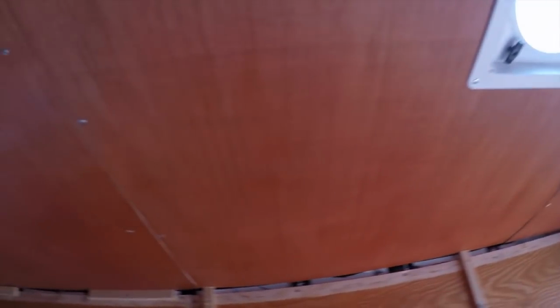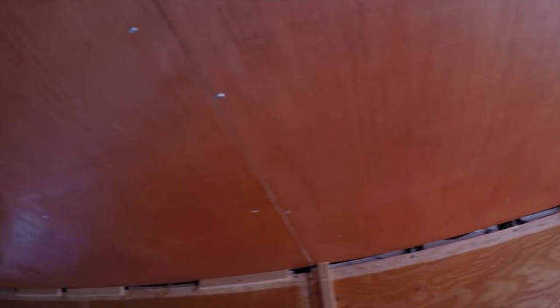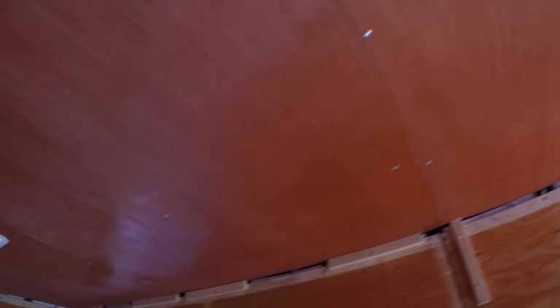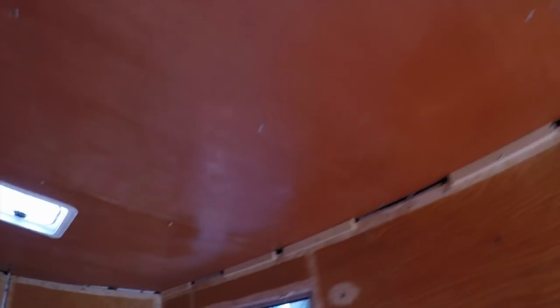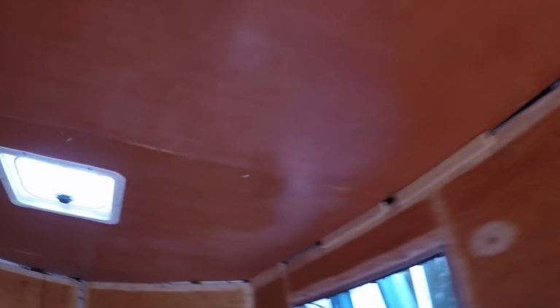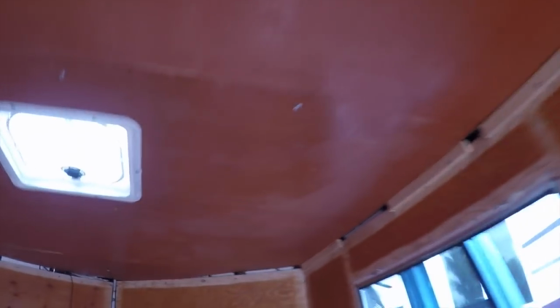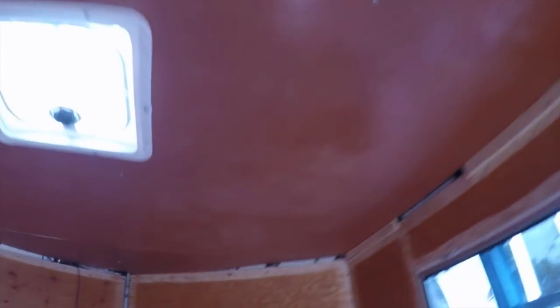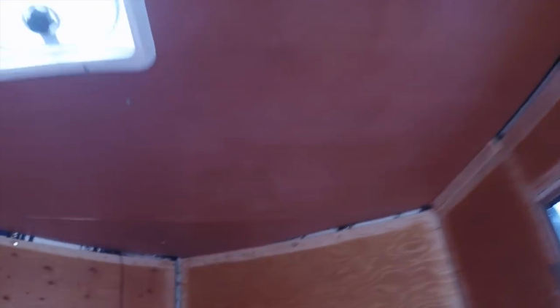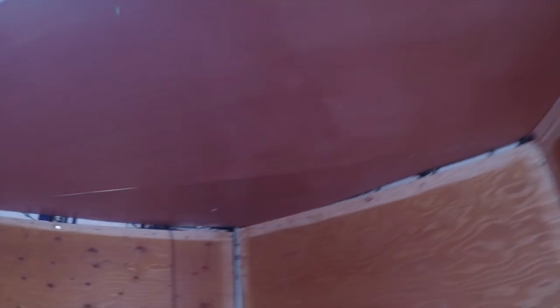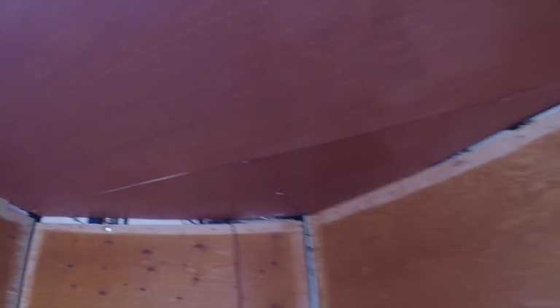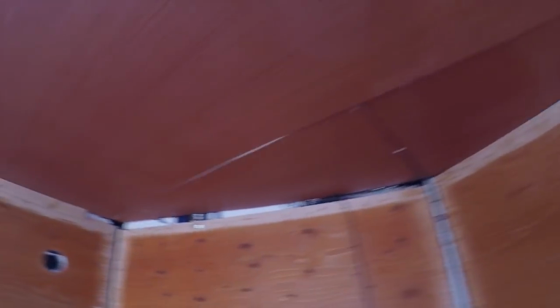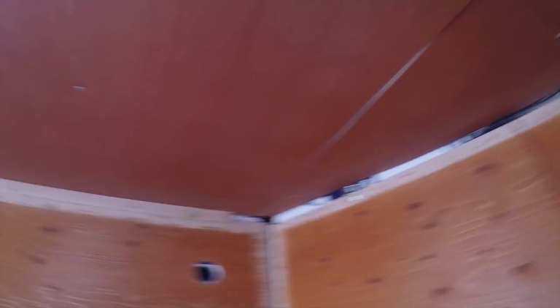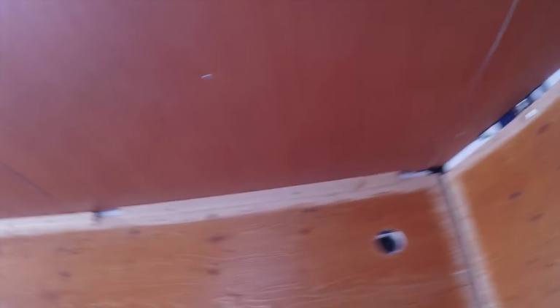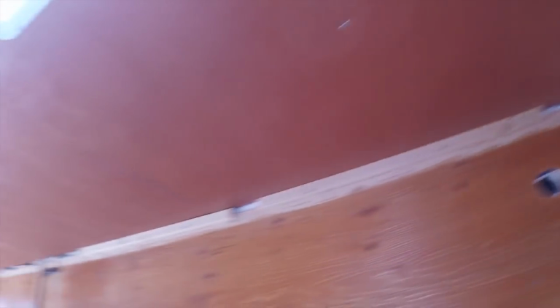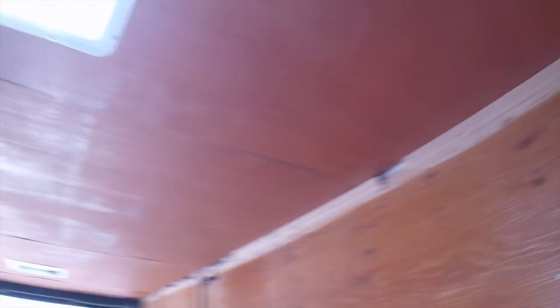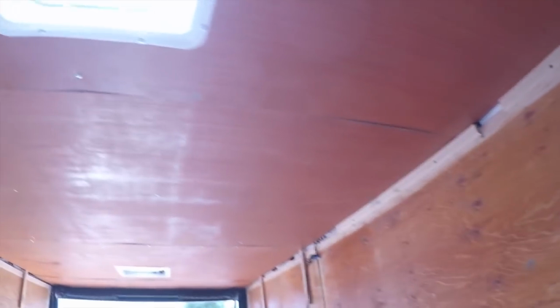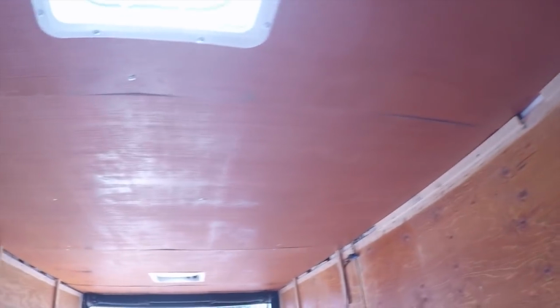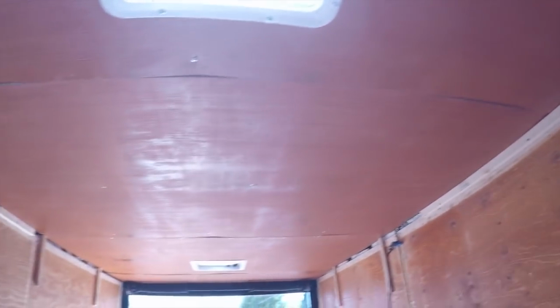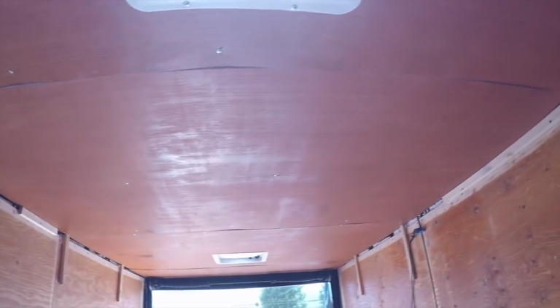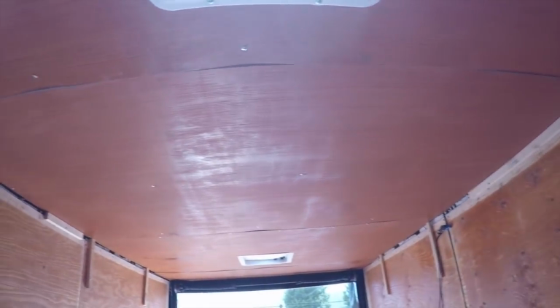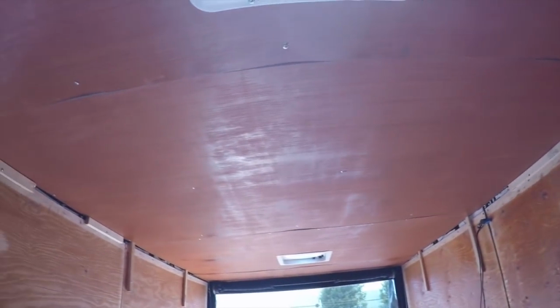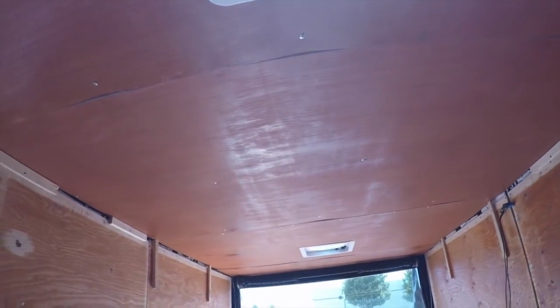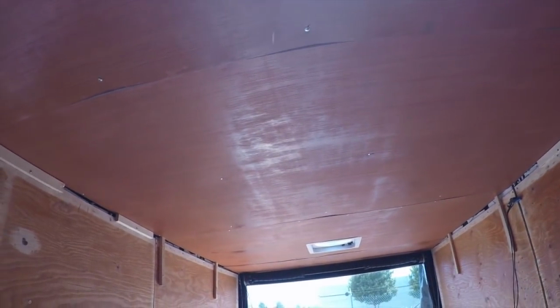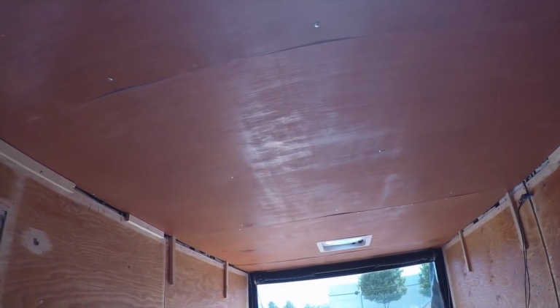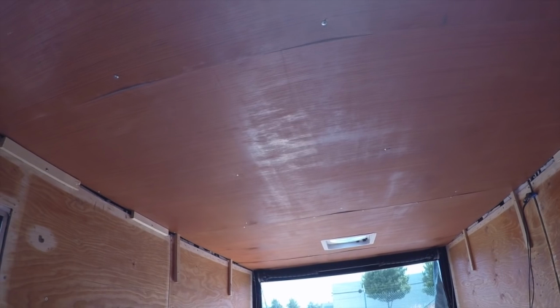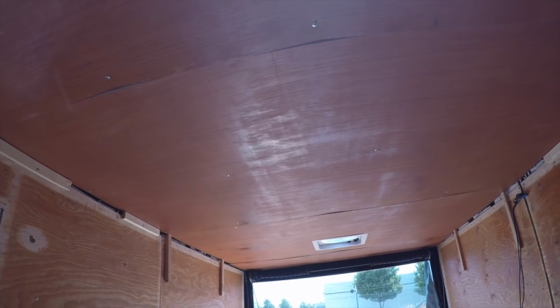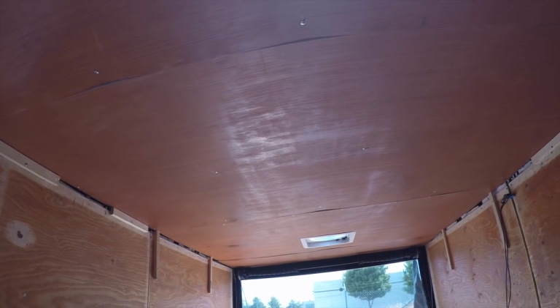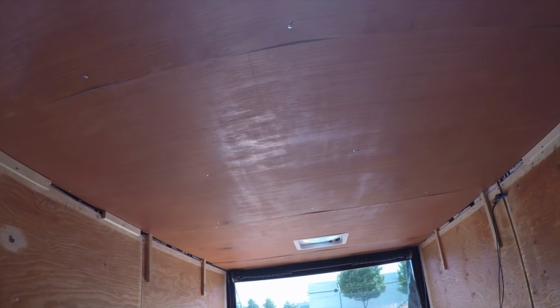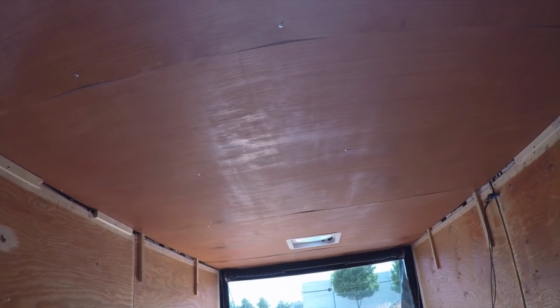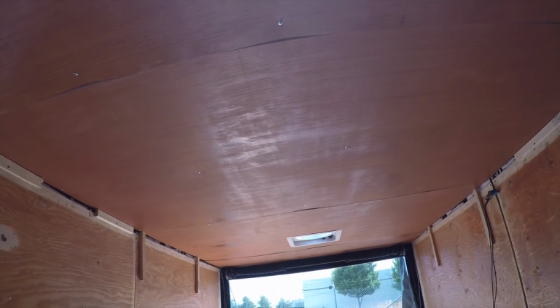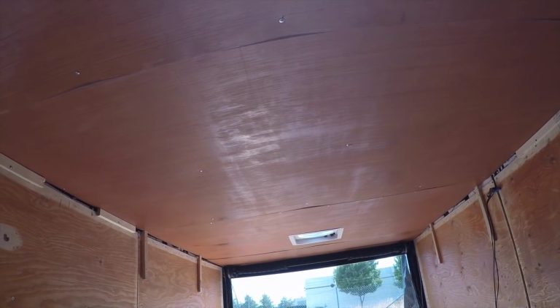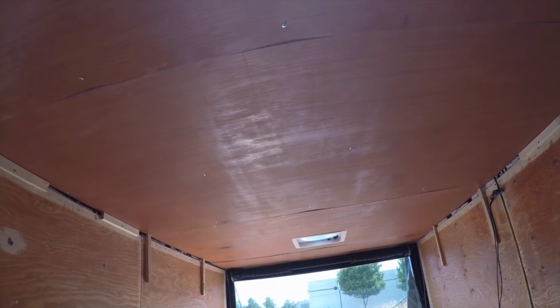It's all in. Everything's in, all cut, fastened in there. Now it's ready for some wiring. Pretty happy — that really looks good, actually.